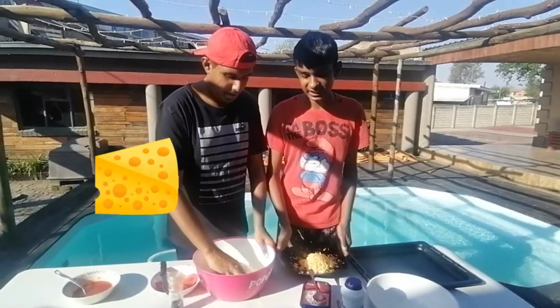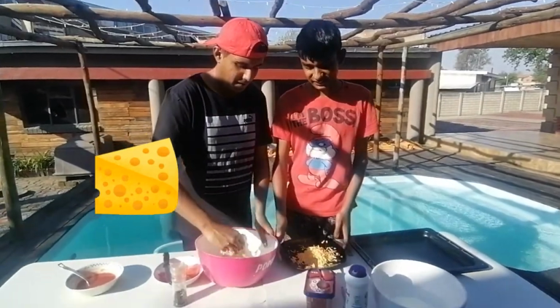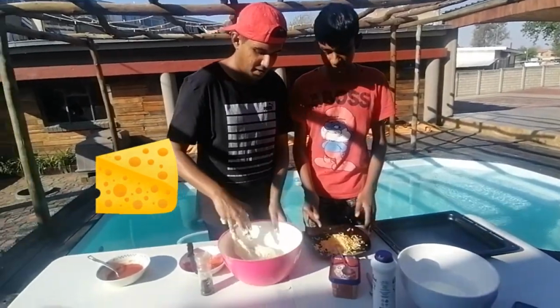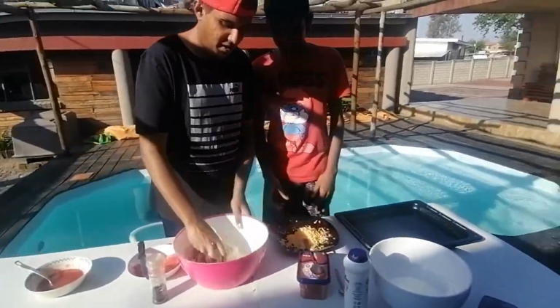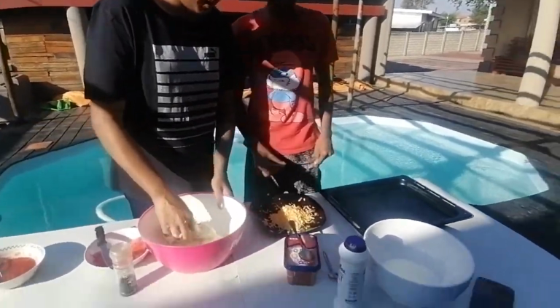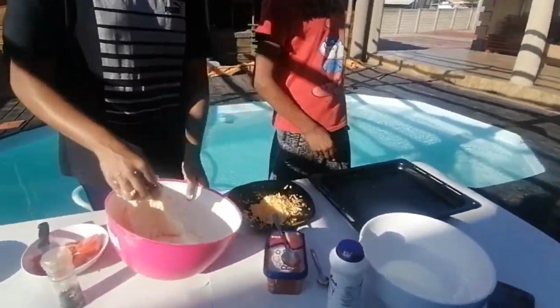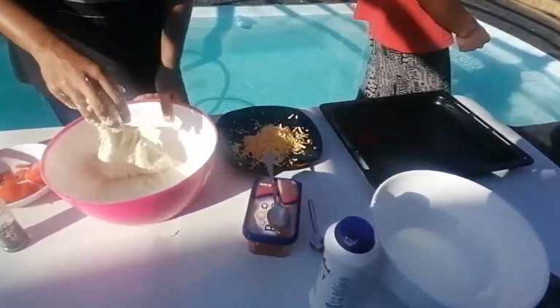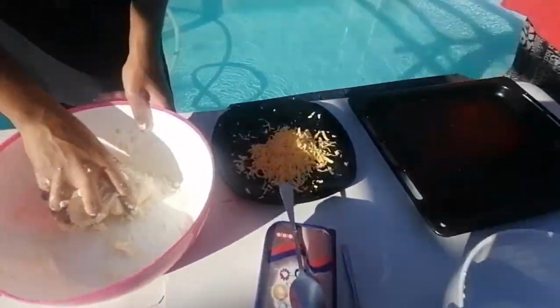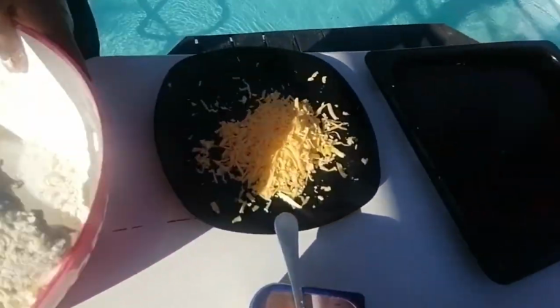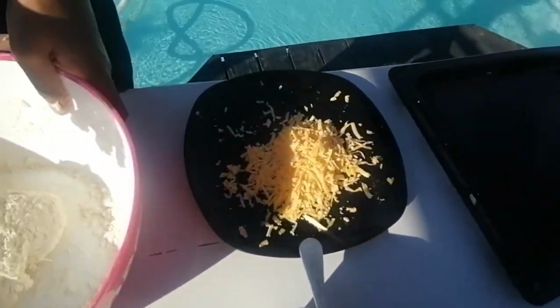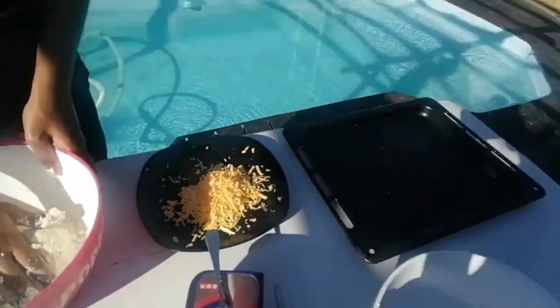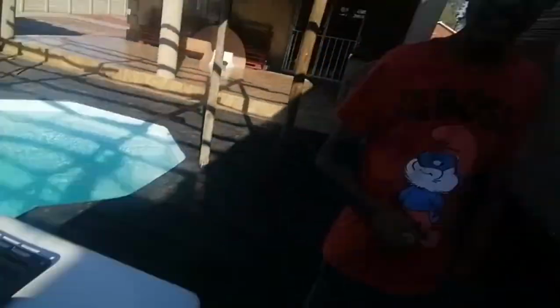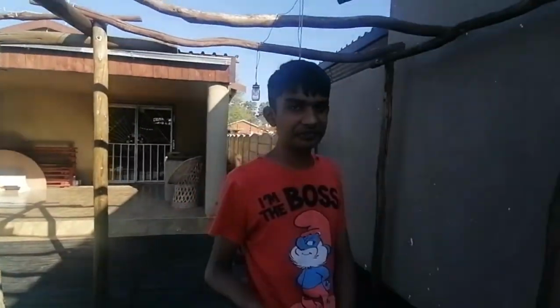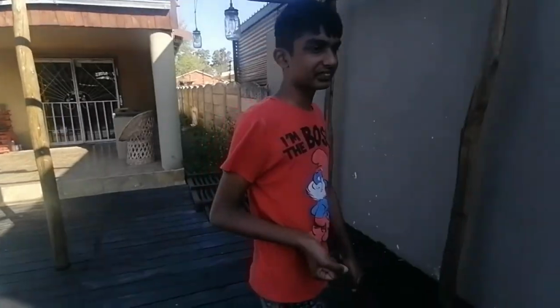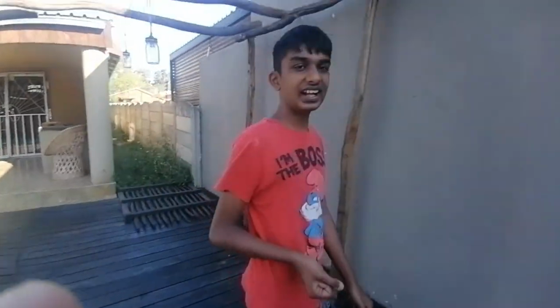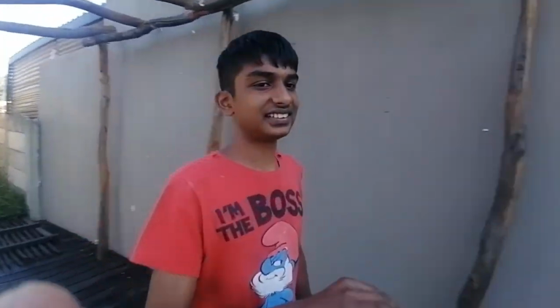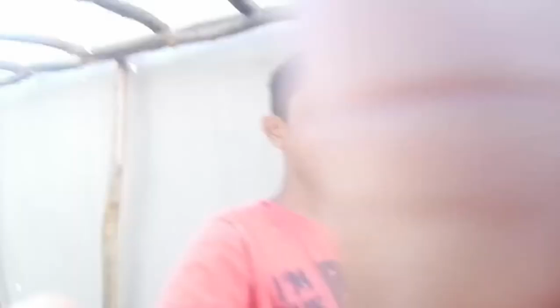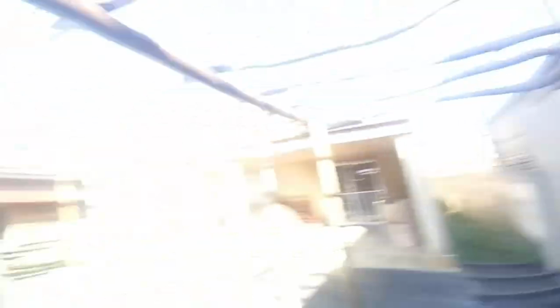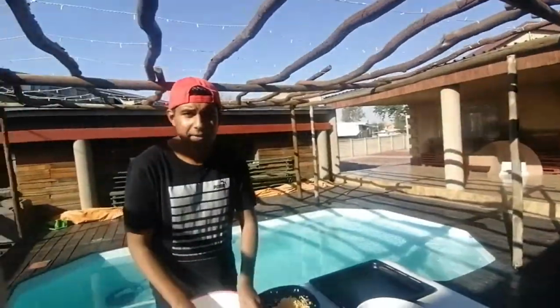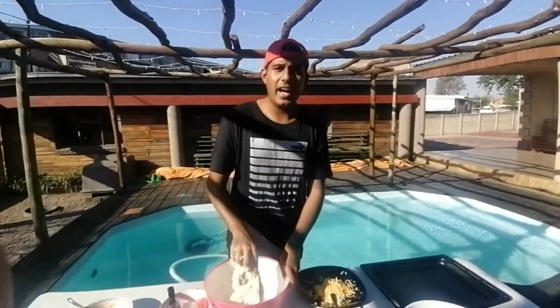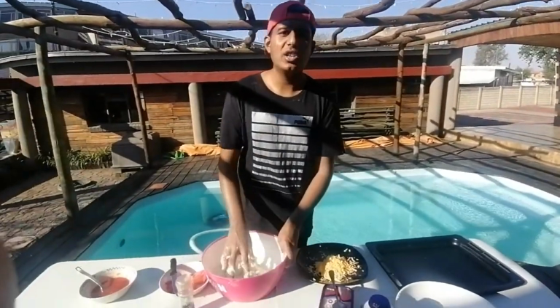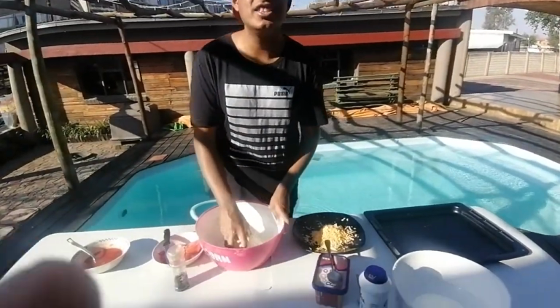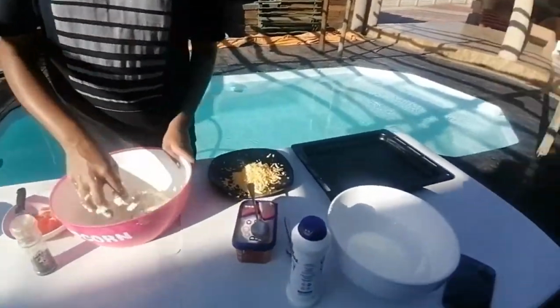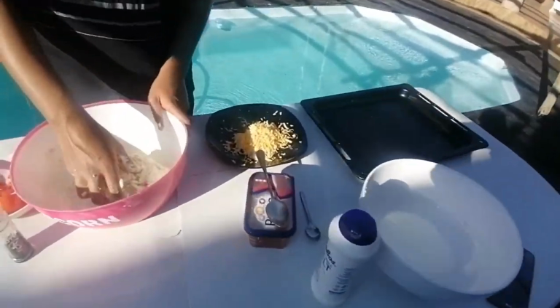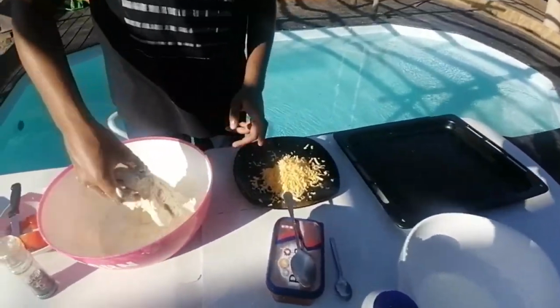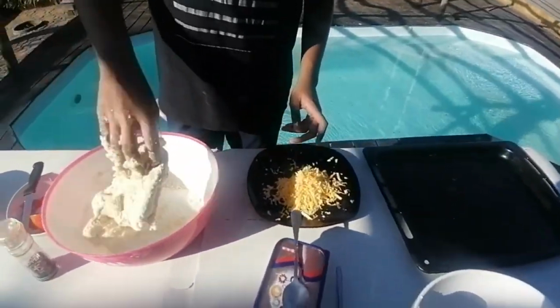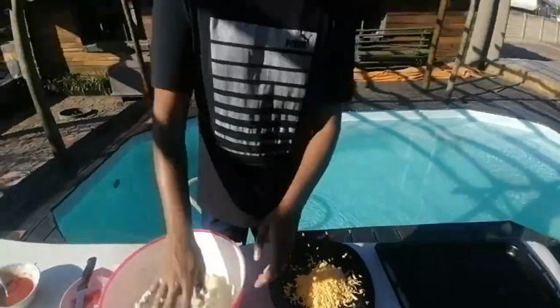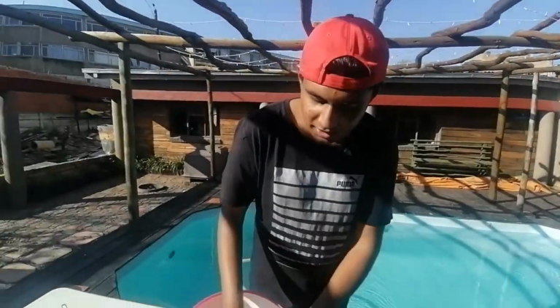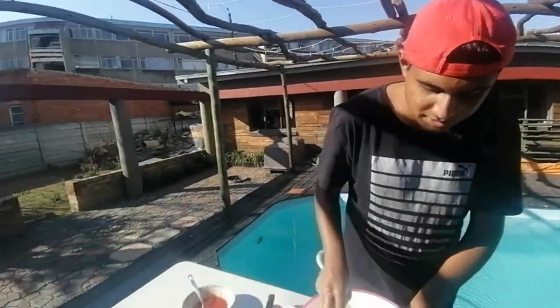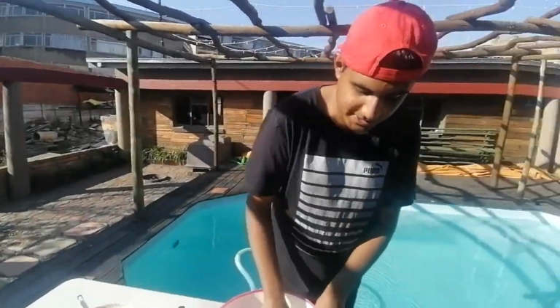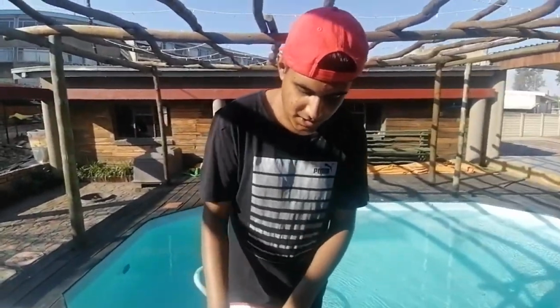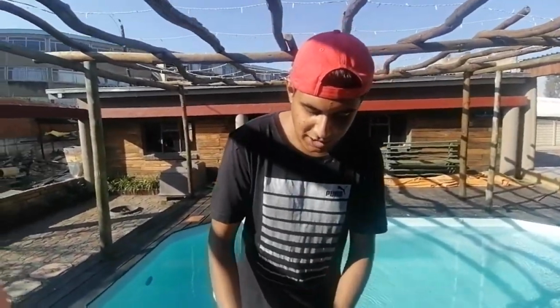We've got the cheese — it's mozzarella, a three-cheese mix blended together. Okay, now we have a nice combination.